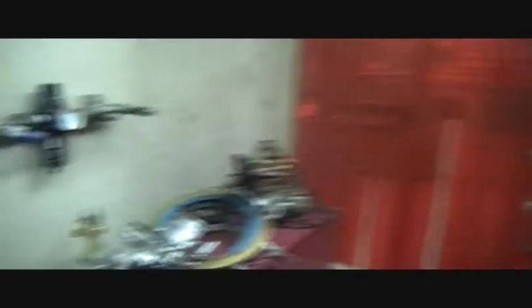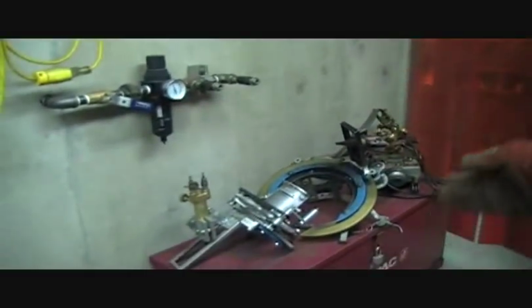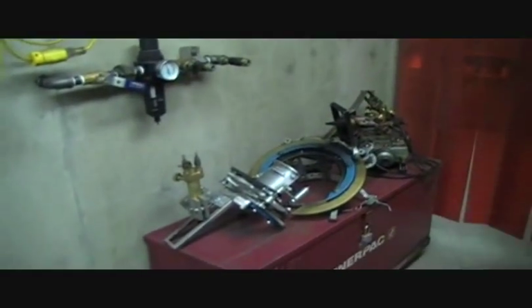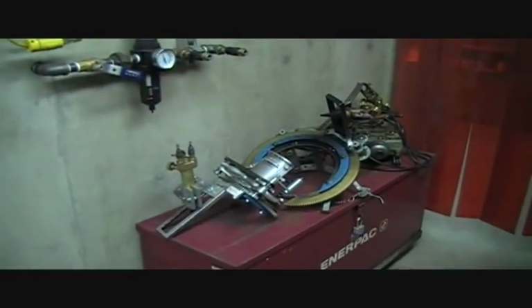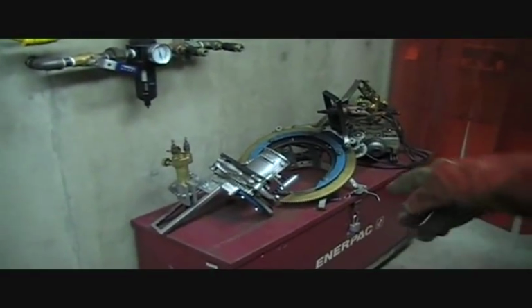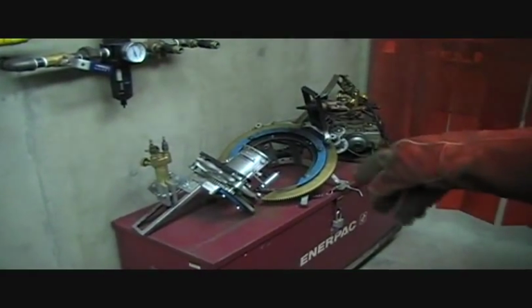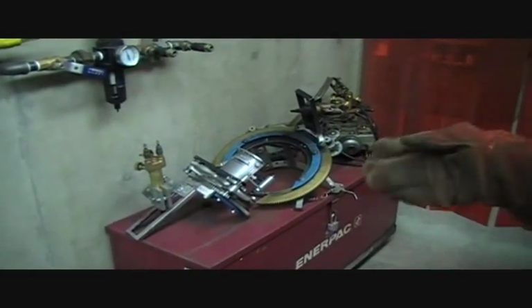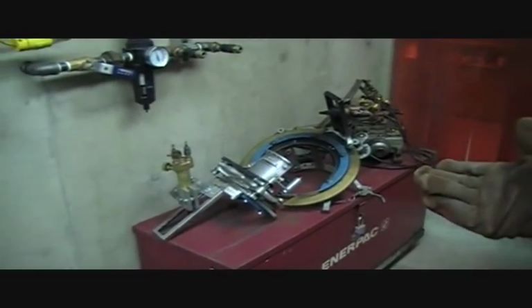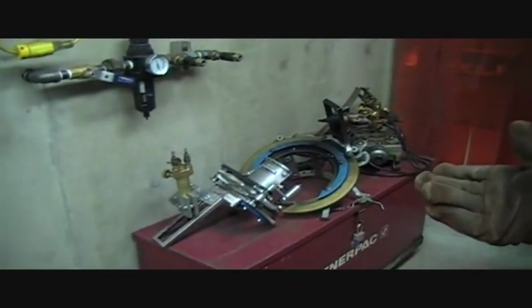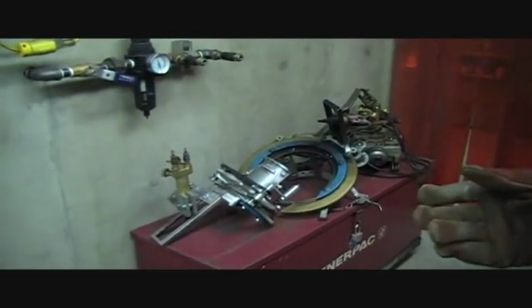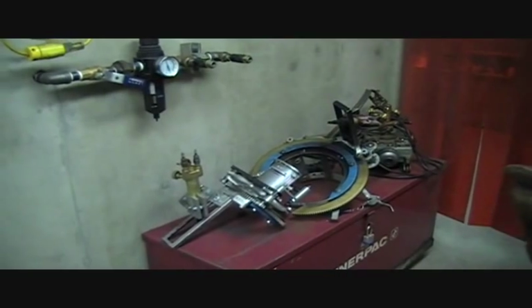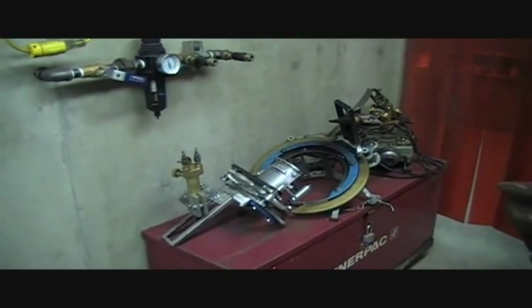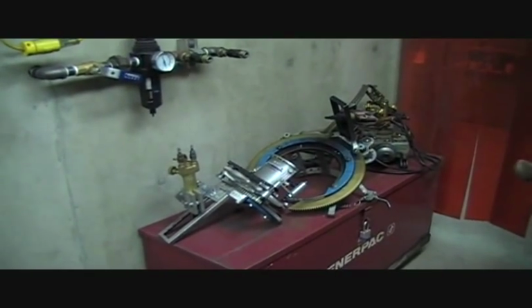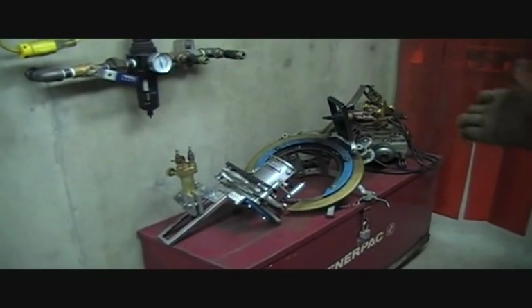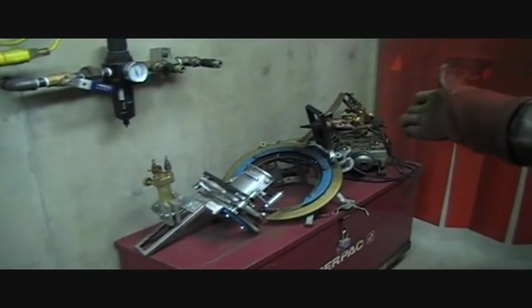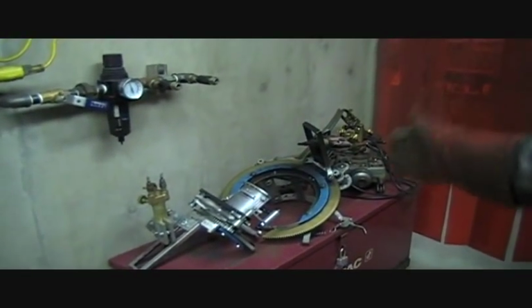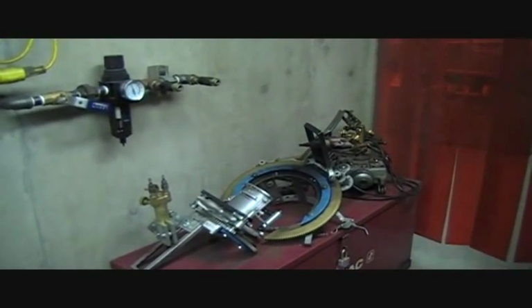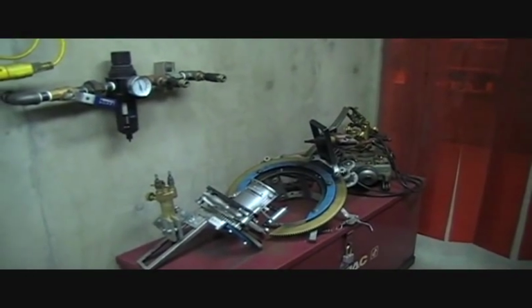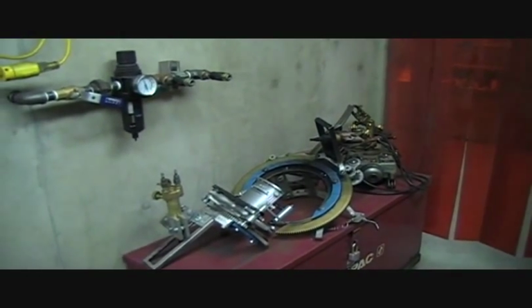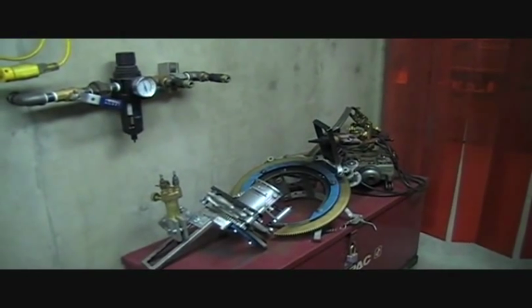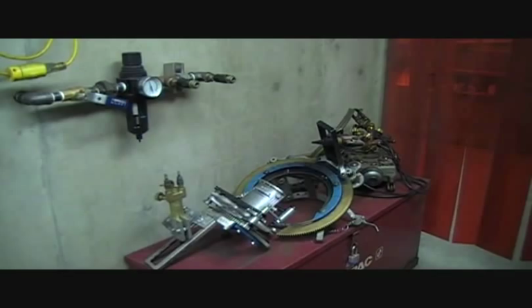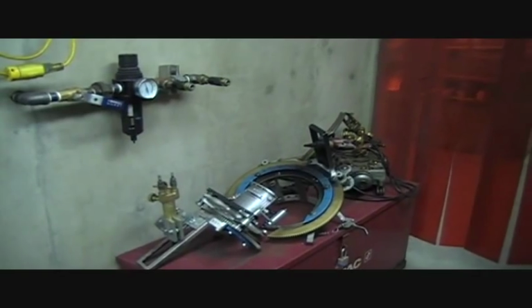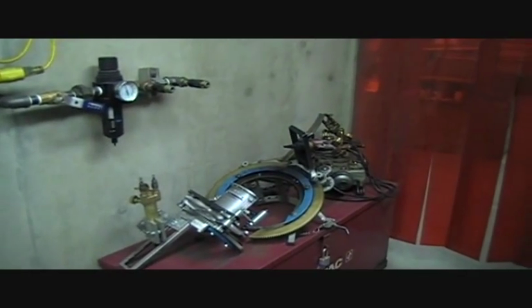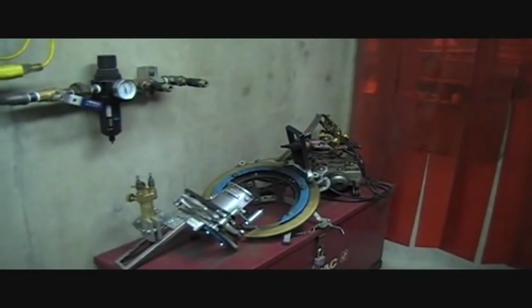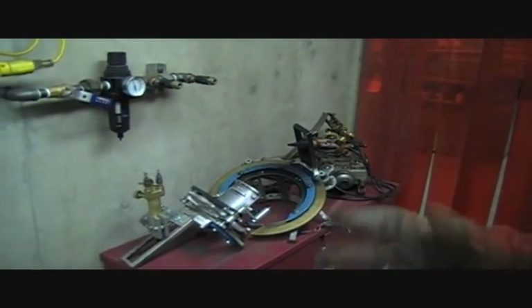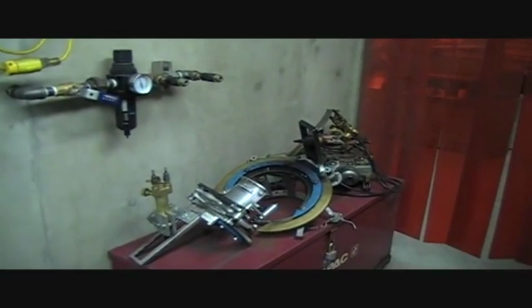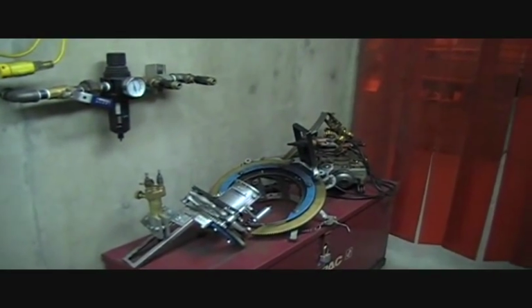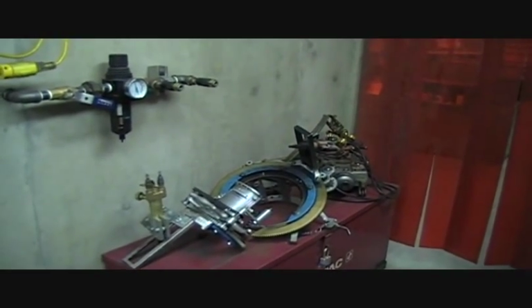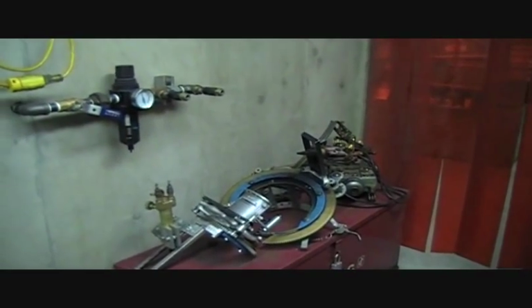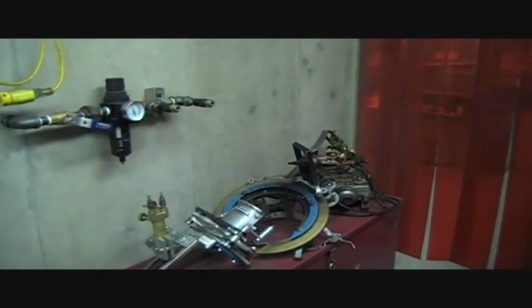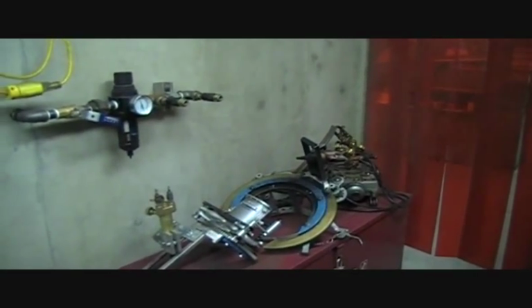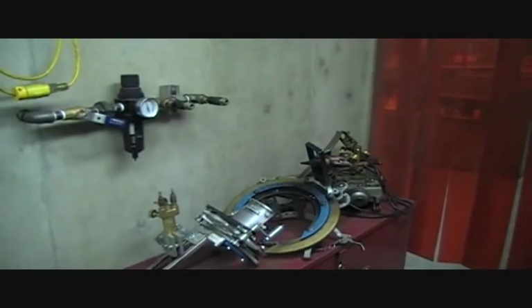Outdoors we use these Okoye burners primarily for 3-inch Schedule 40 pipe, and then we have the big one for 8-inch Schedule 40 and 8-inch Schedule 80. Those three sizes make up the bulk of our pipe welding assignments.